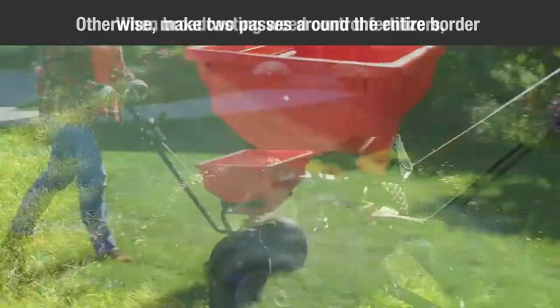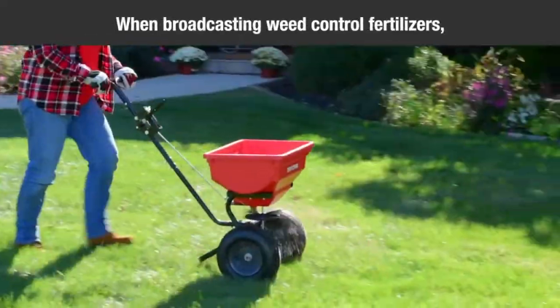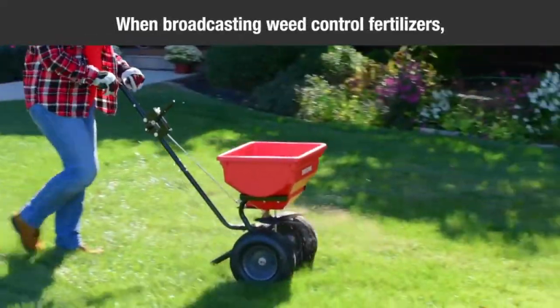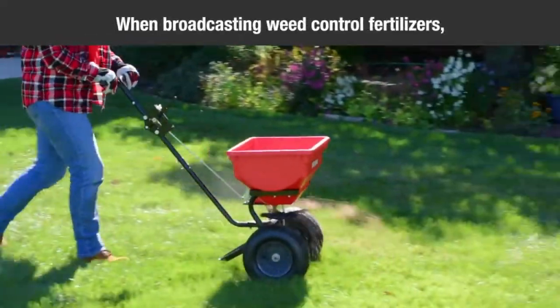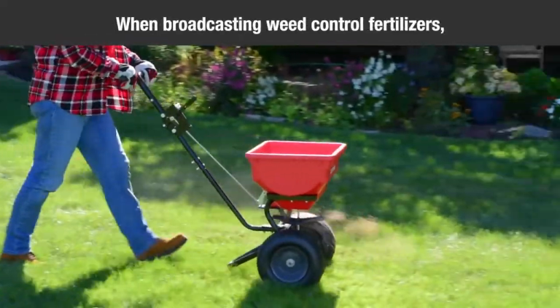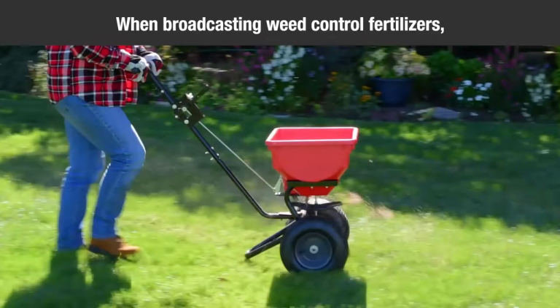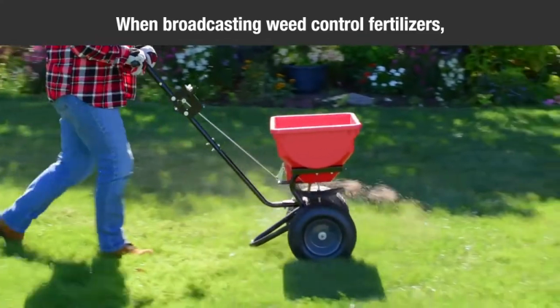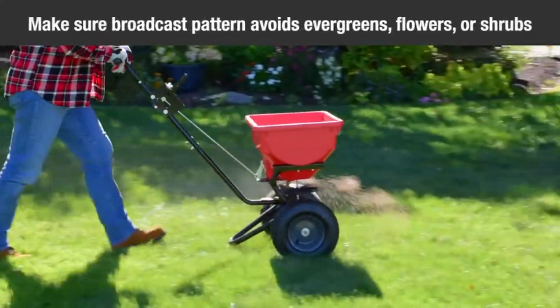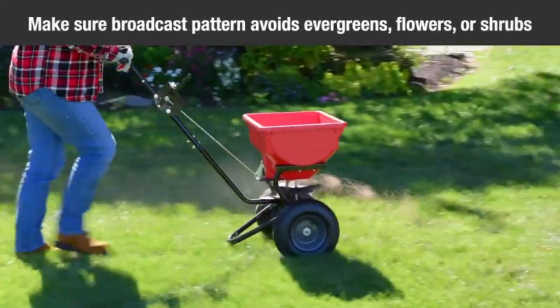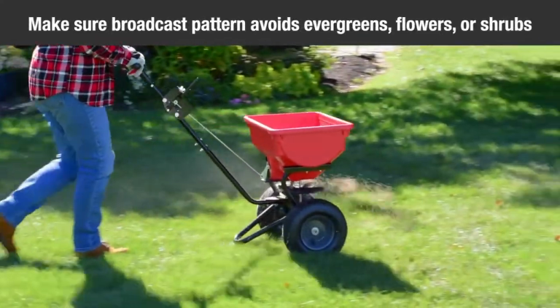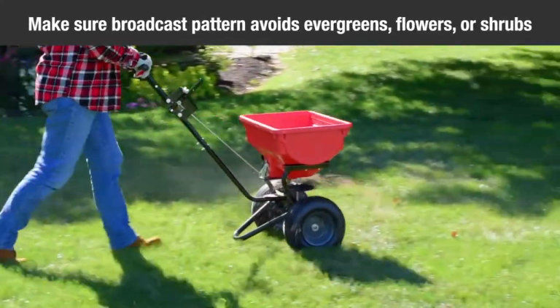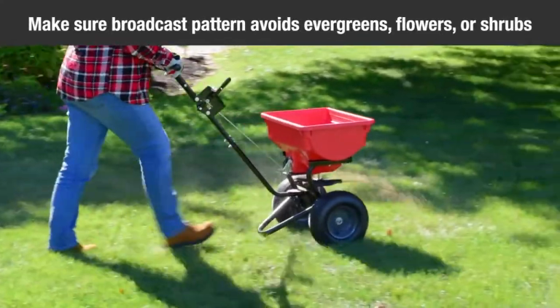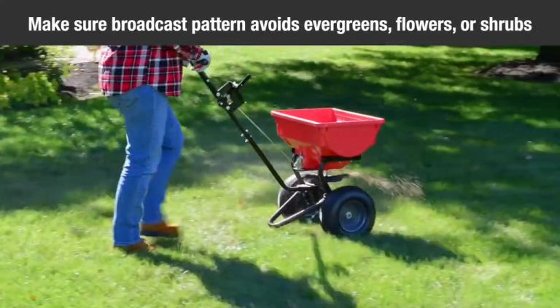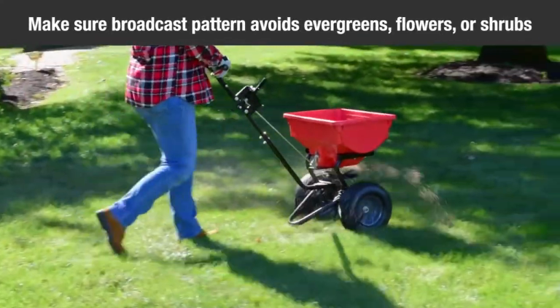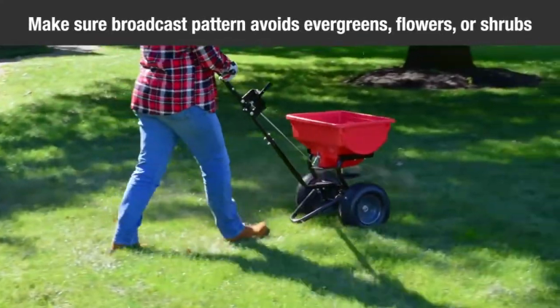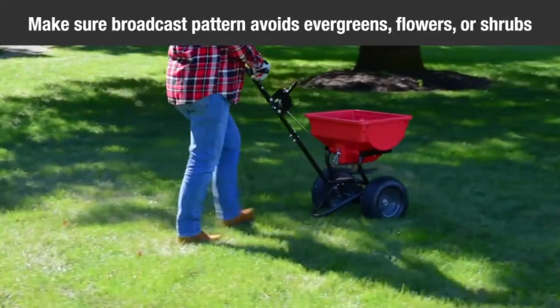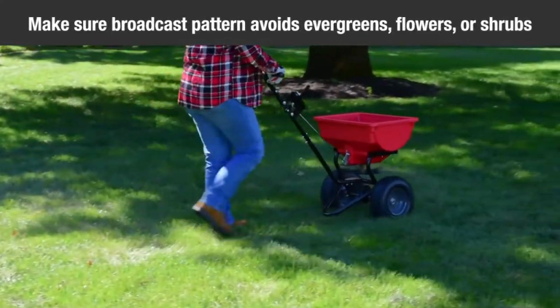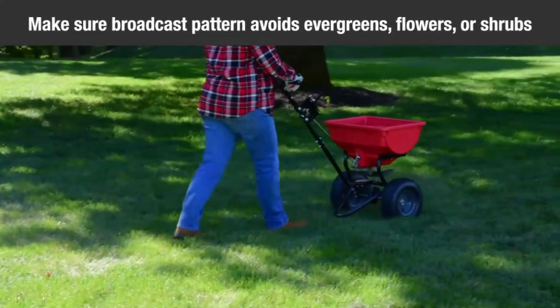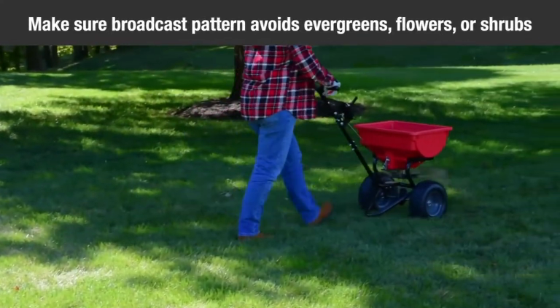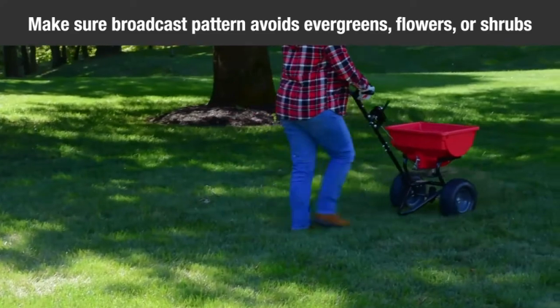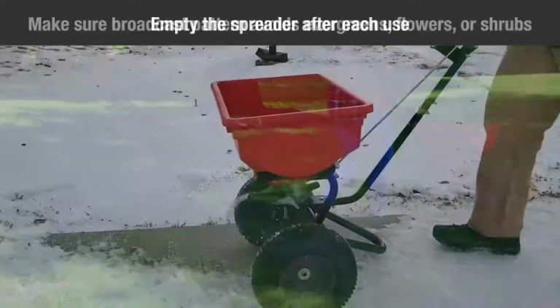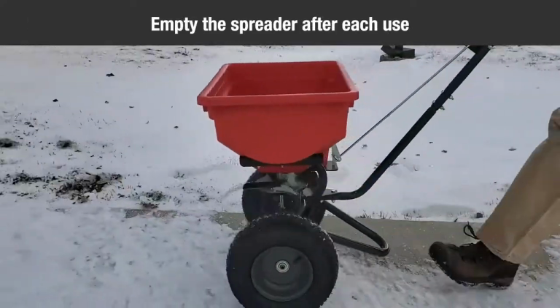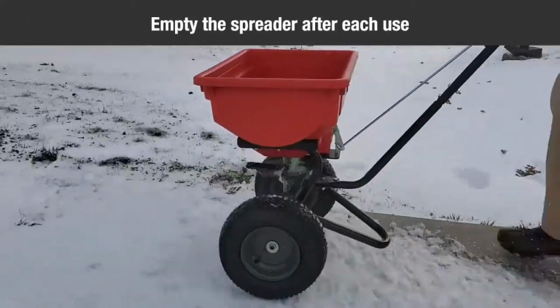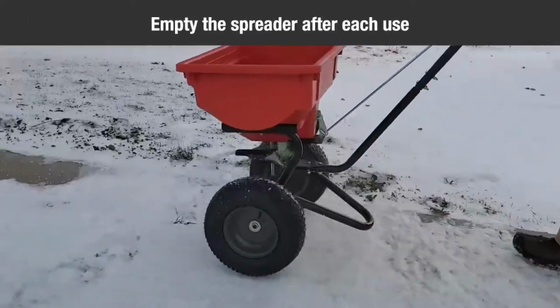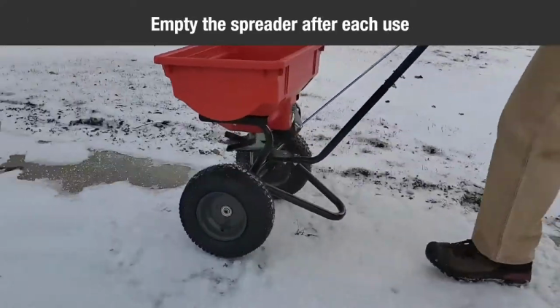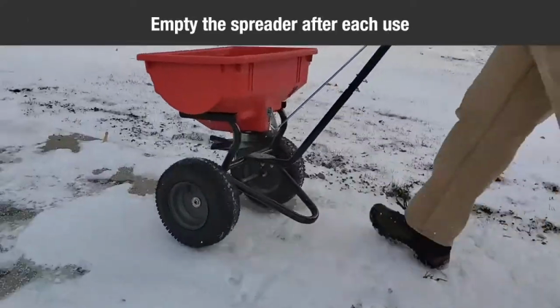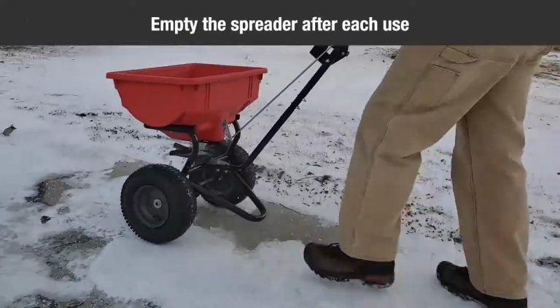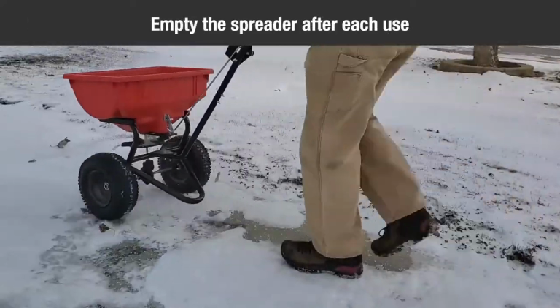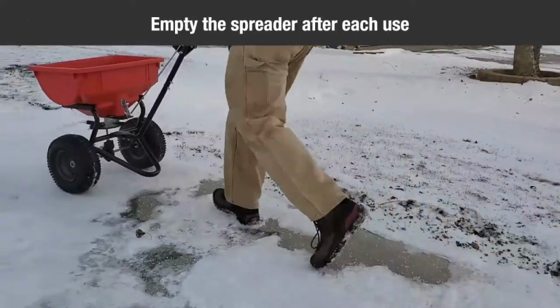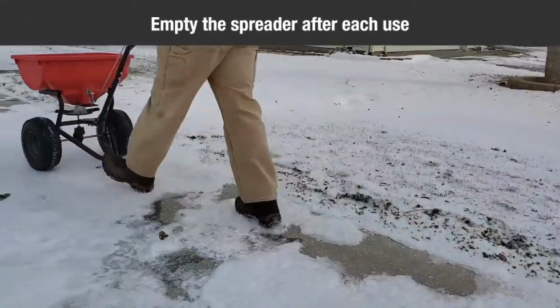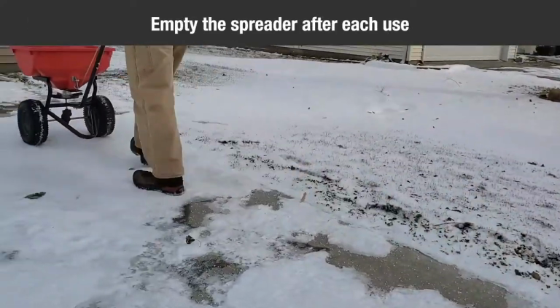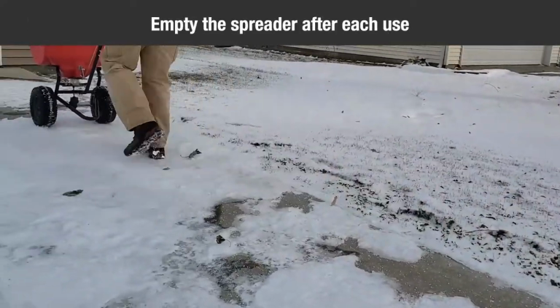When broadcasting weed control fertilizers, make sure the broadcast pattern does not hit evergreen trees, flowers, or shrubs. Empty the spreader after each use, storing the leftover material in its original bag.